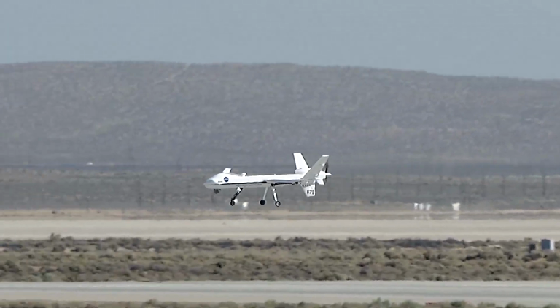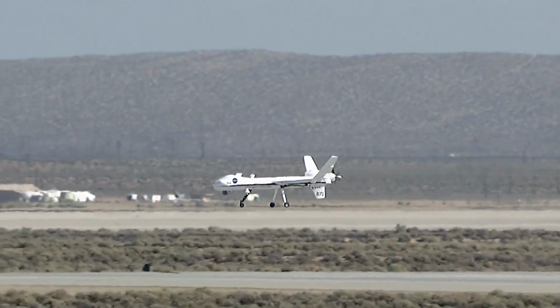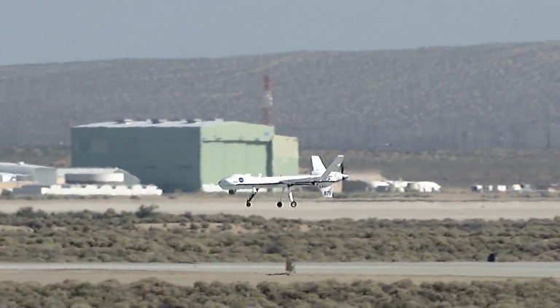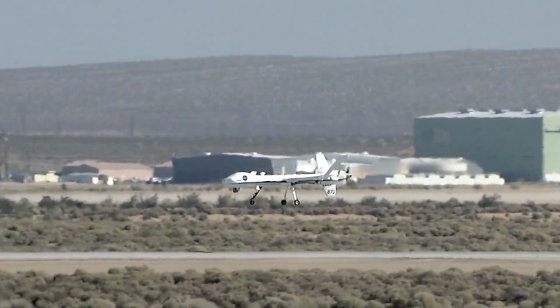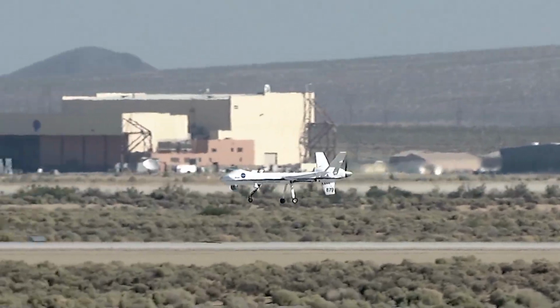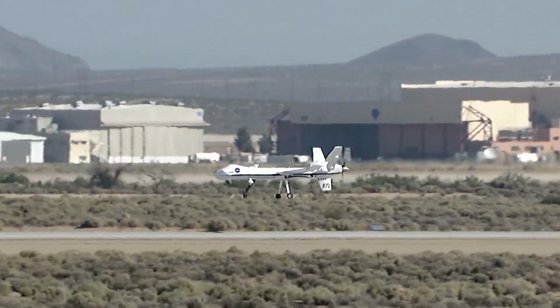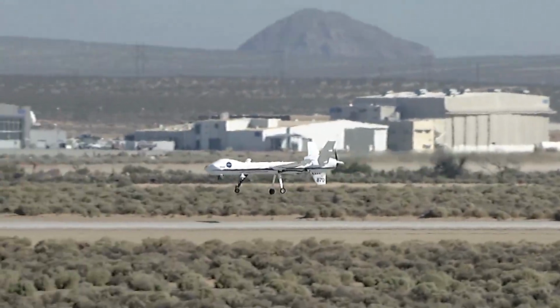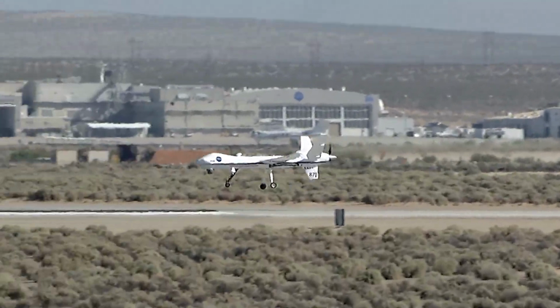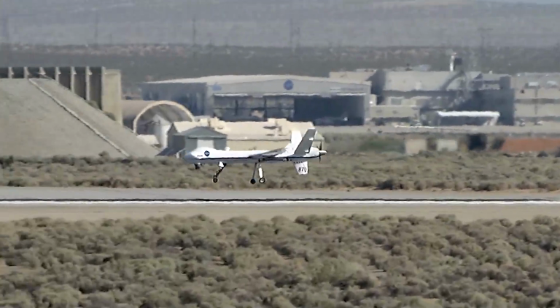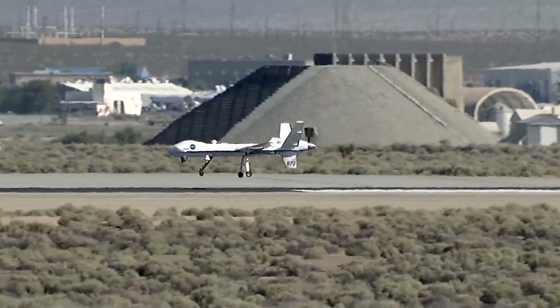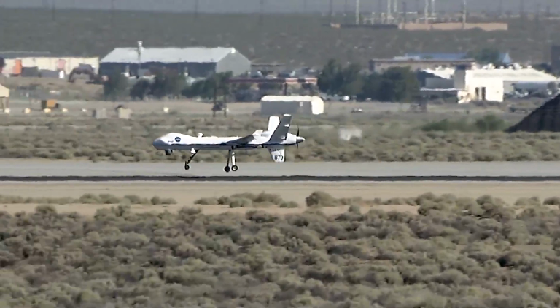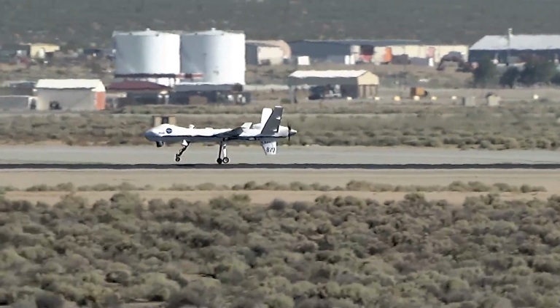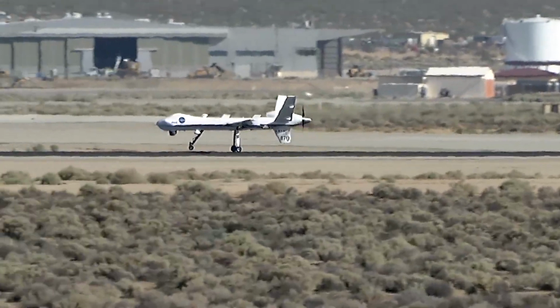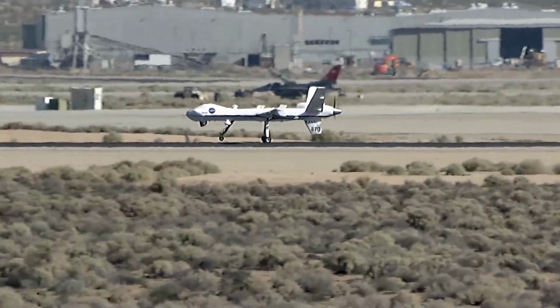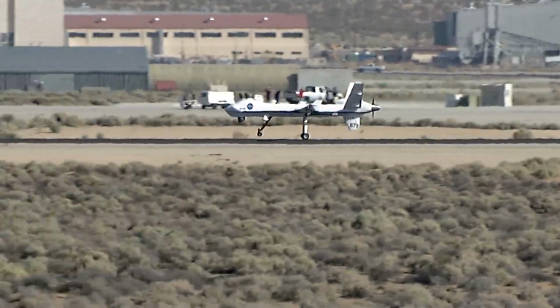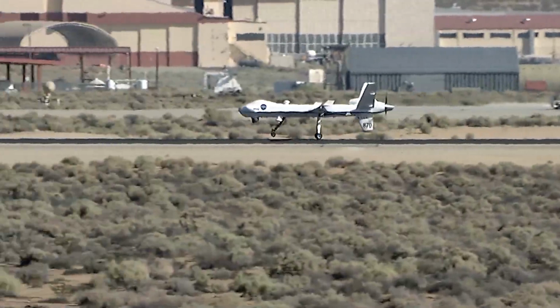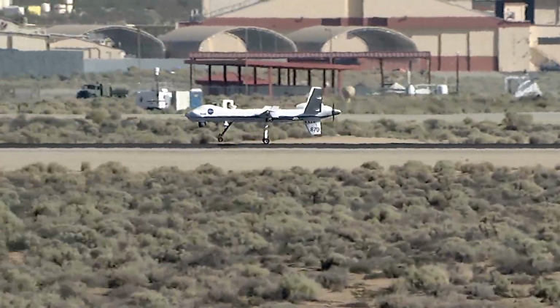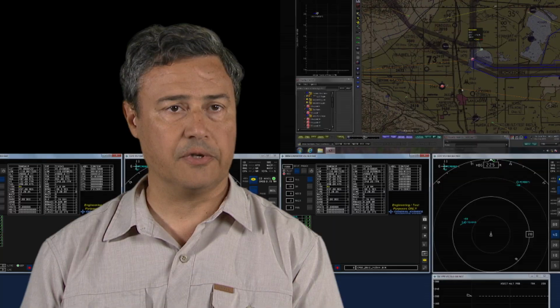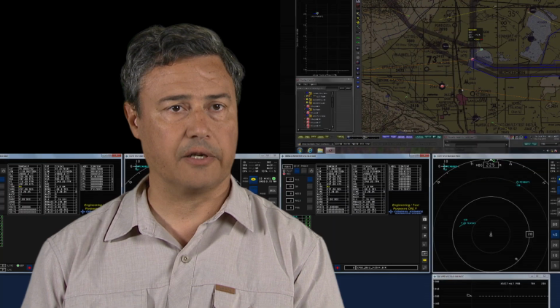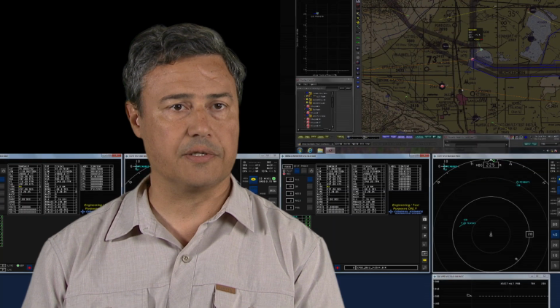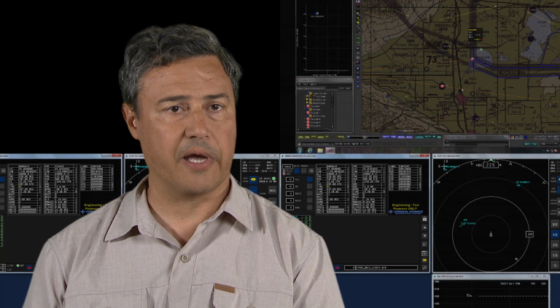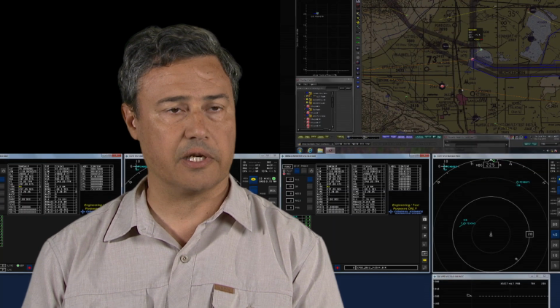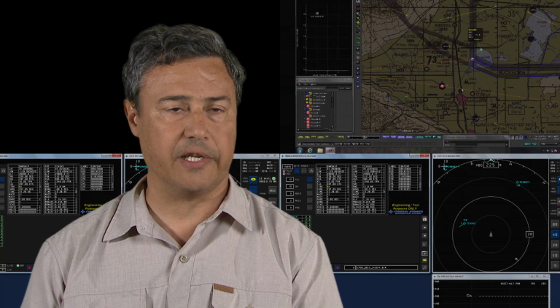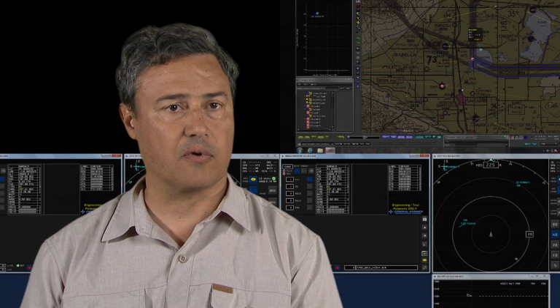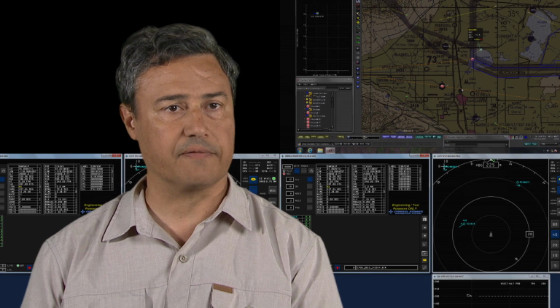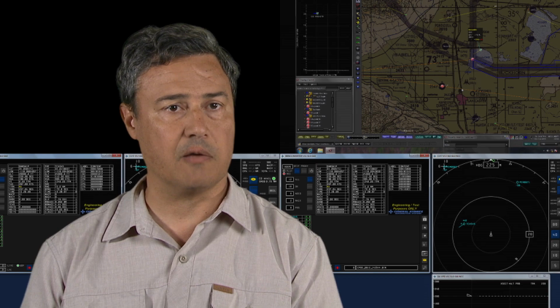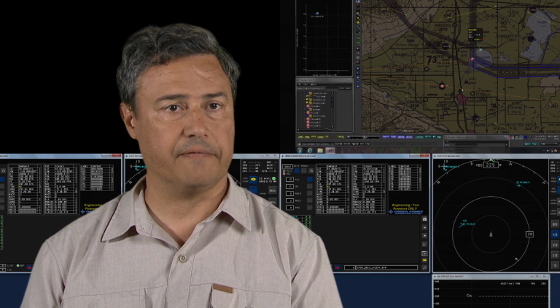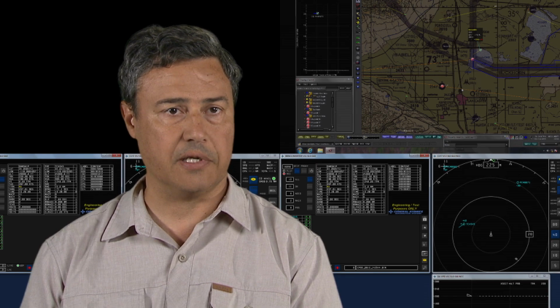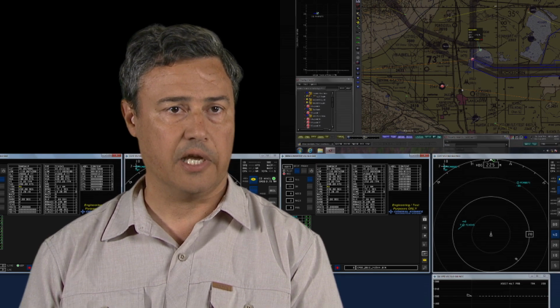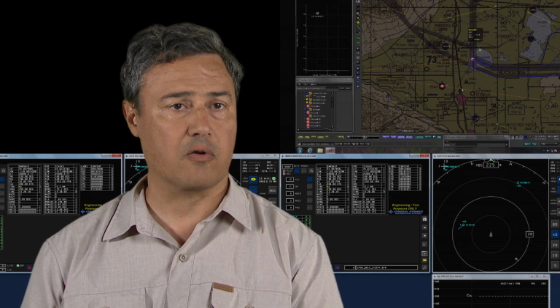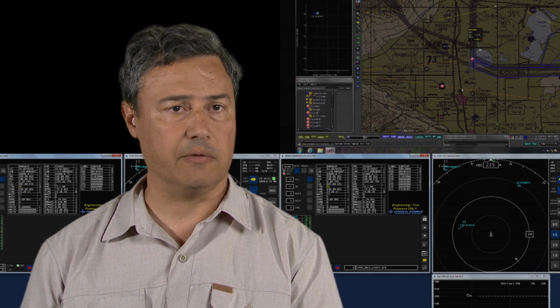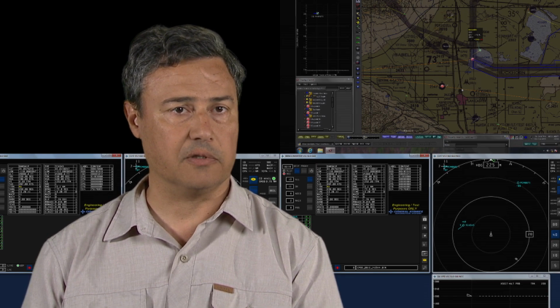The technology in the past wasn't there. There wasn't a commerce reason for unmanned aircraft, but it's there now. We're going to do long endurance, which is about 20 to 24 hours of flight time, which if you were sitting in the aircraft, you would not be able to do.